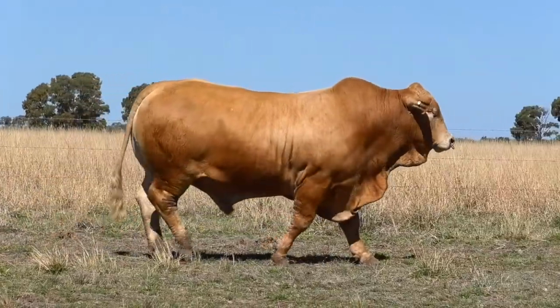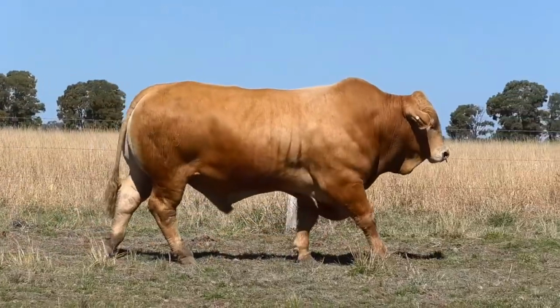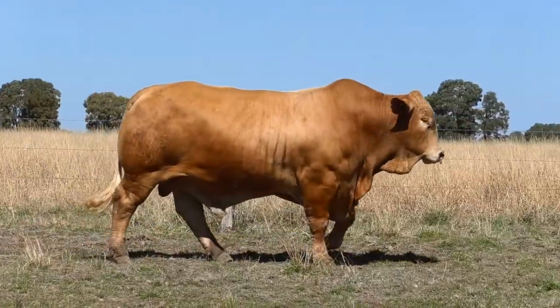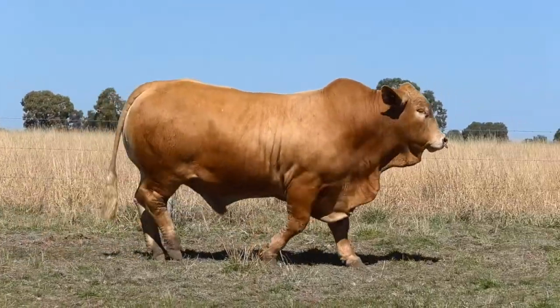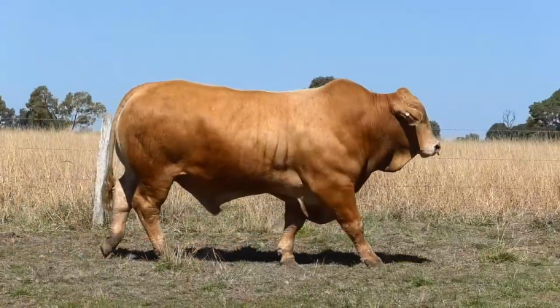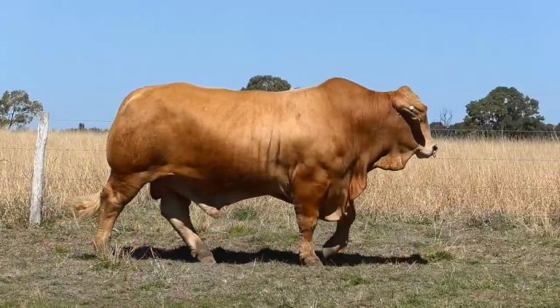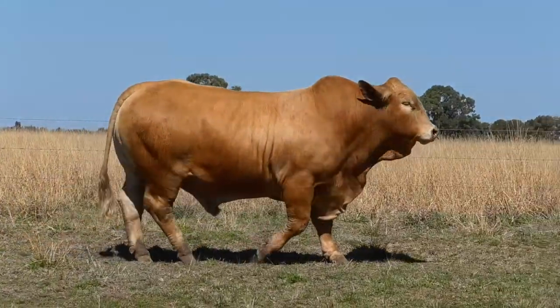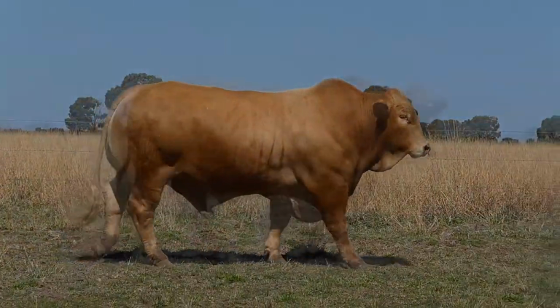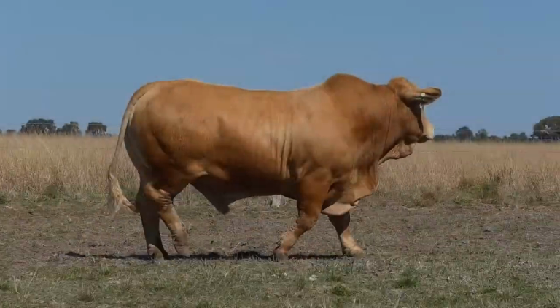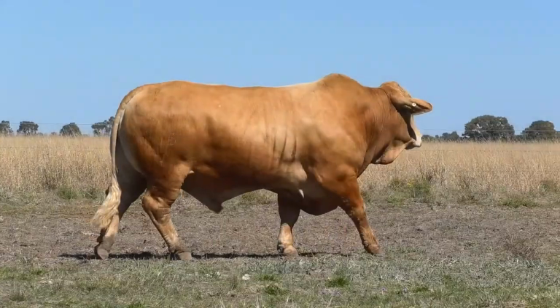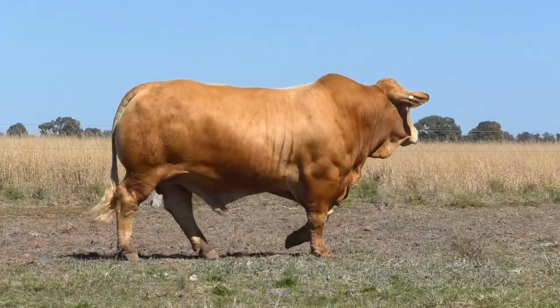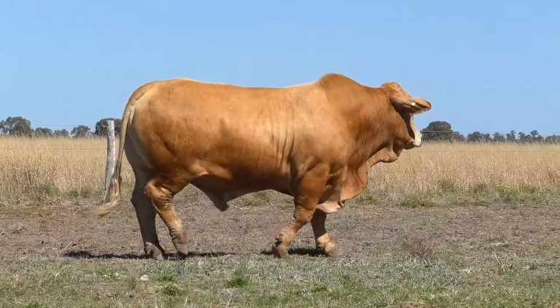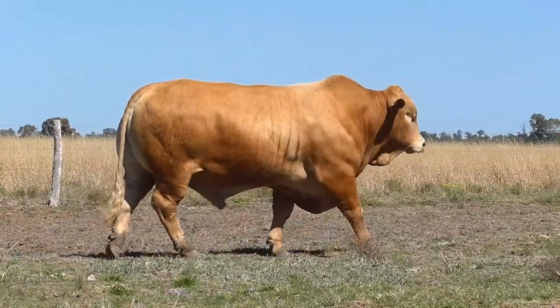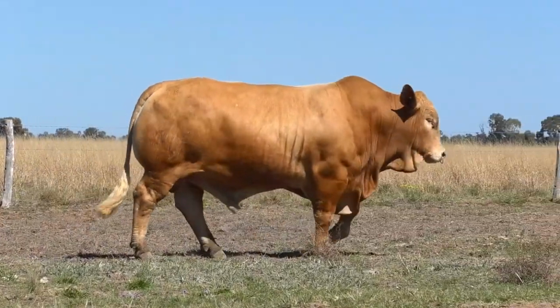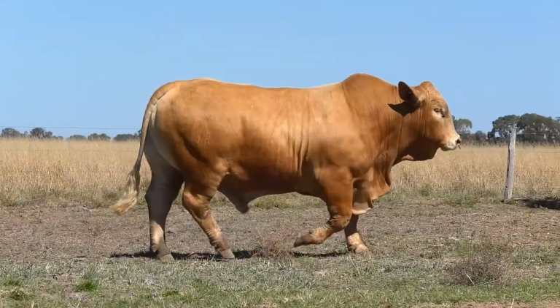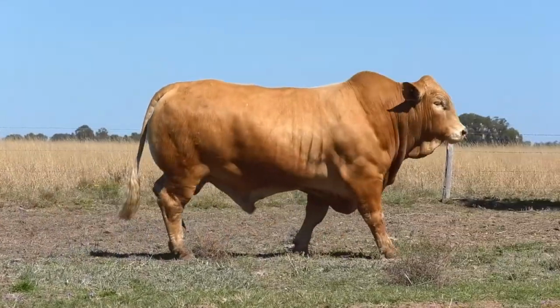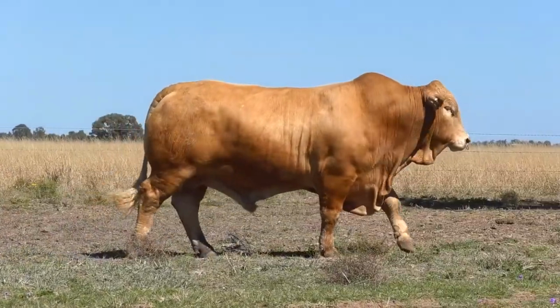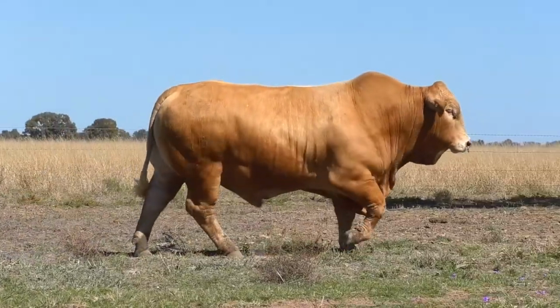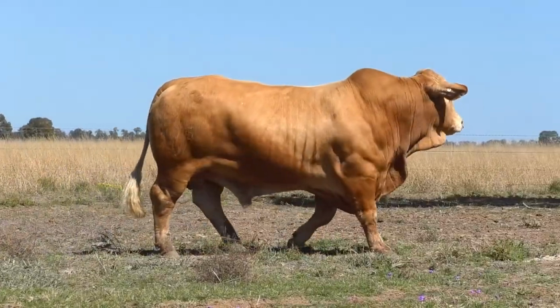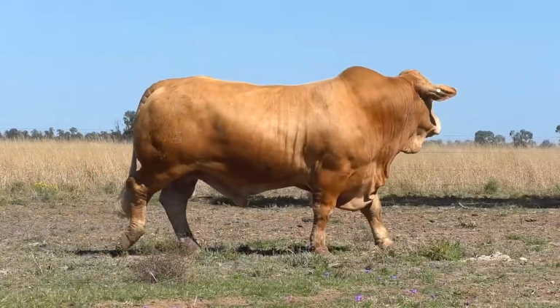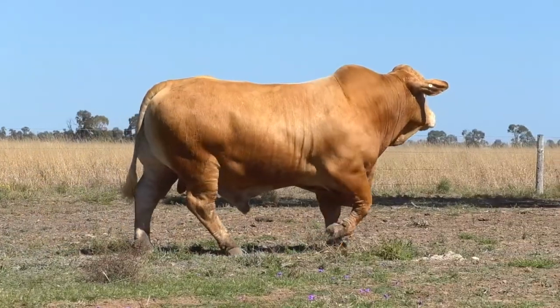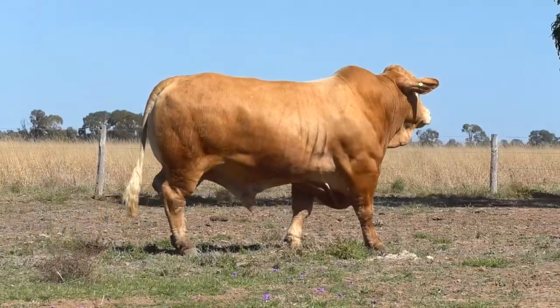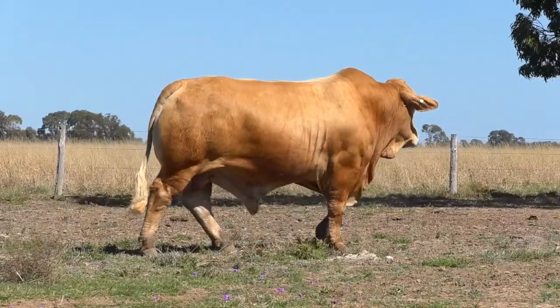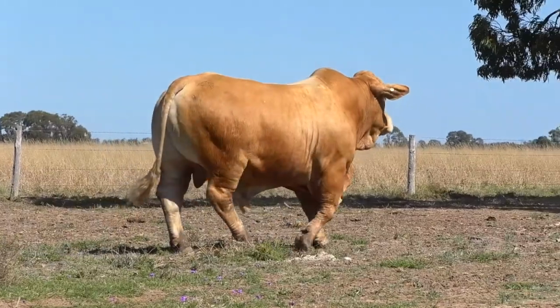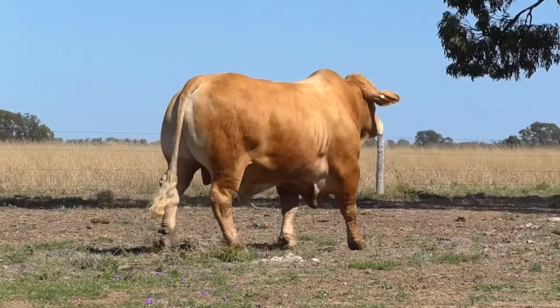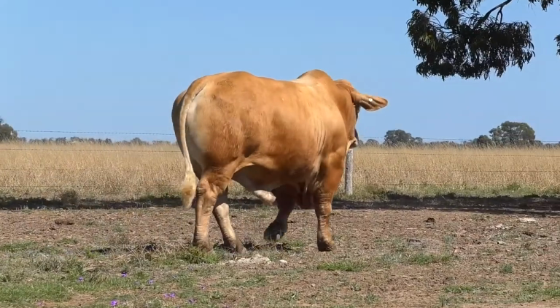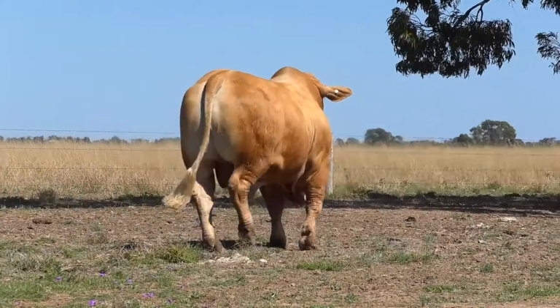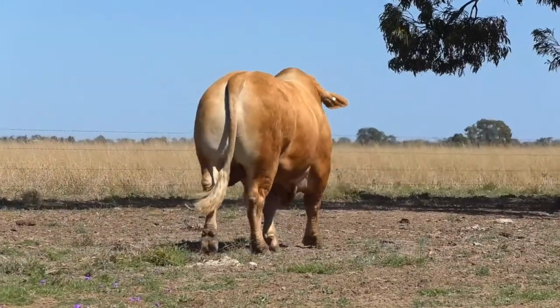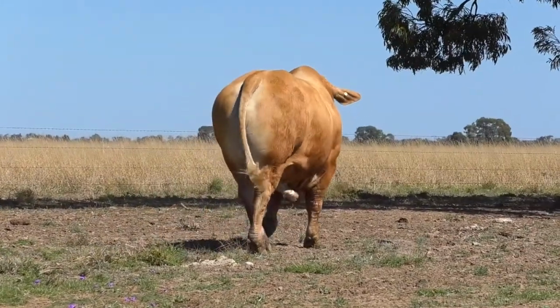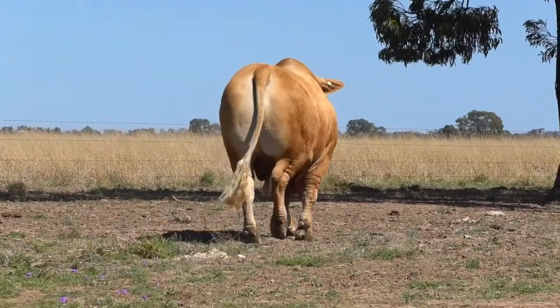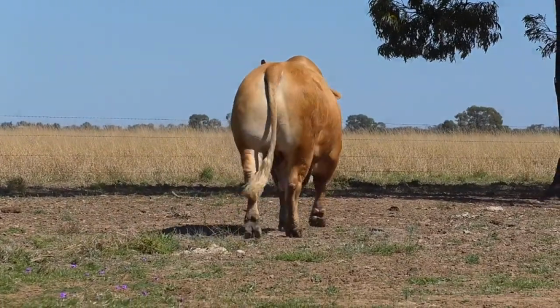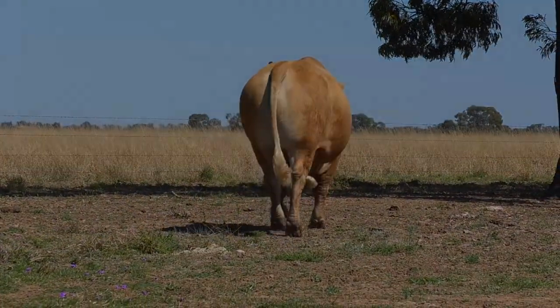You get behind him, one of the widest points of him is his stifle muscle. He's very thick down into that lower hindquarter with a really nice set of testicles with good suspension.